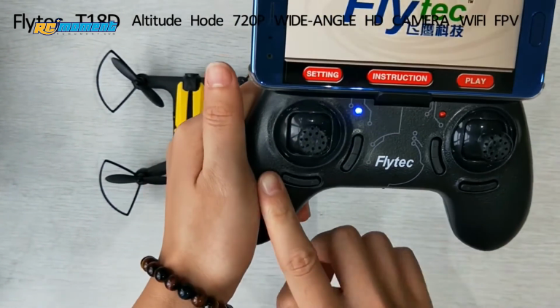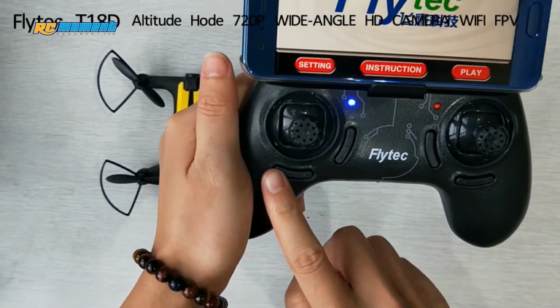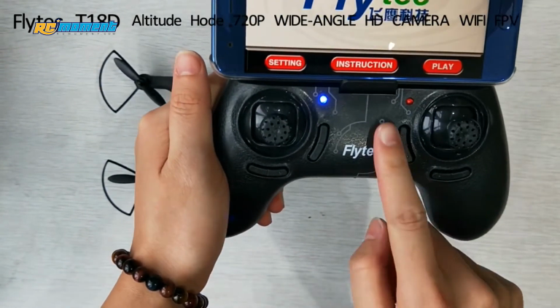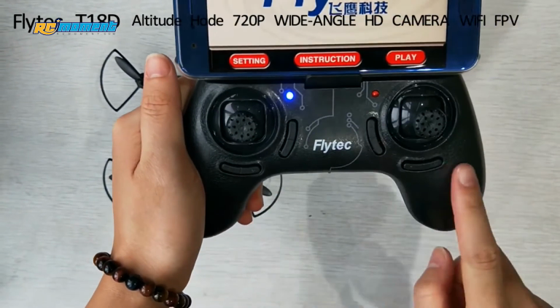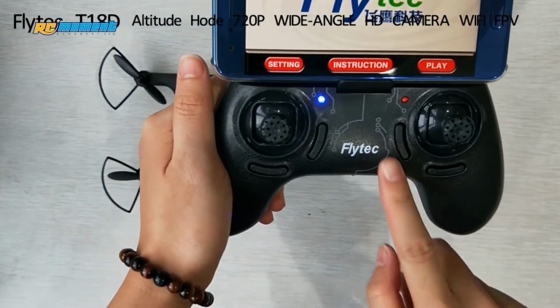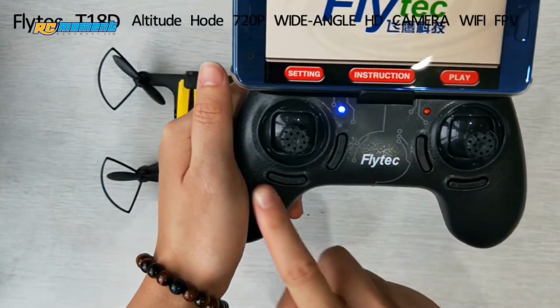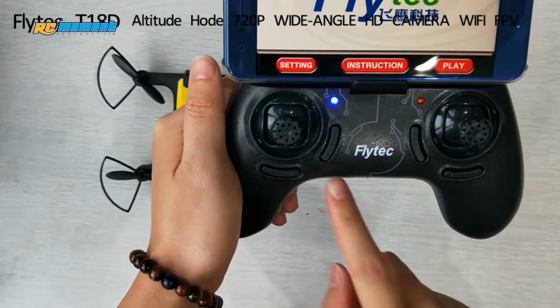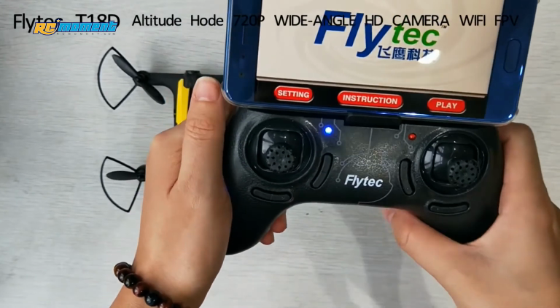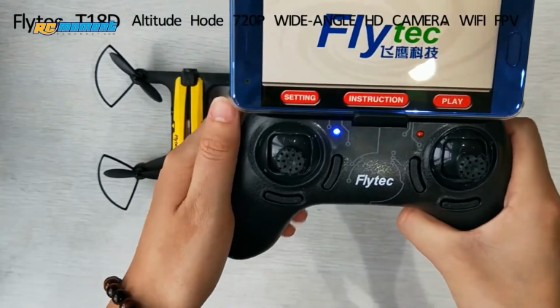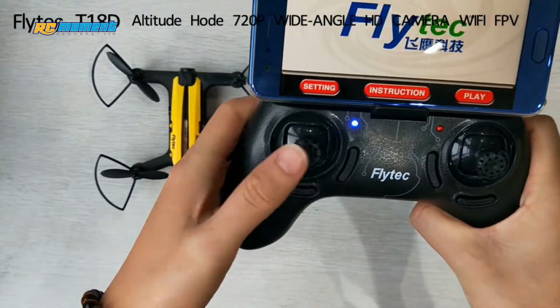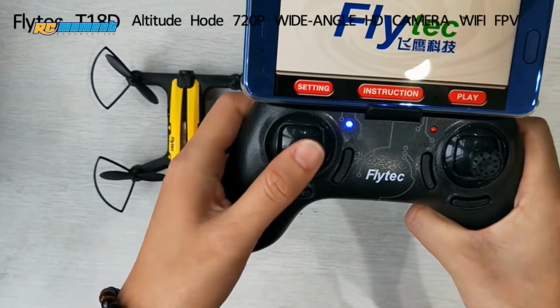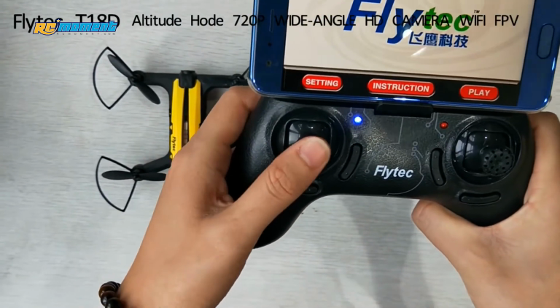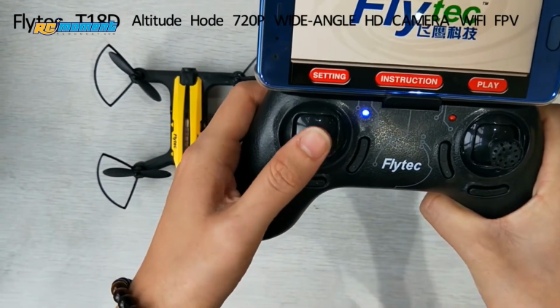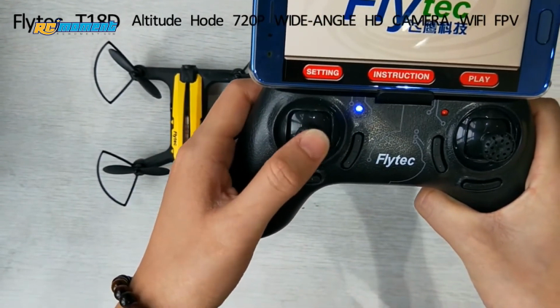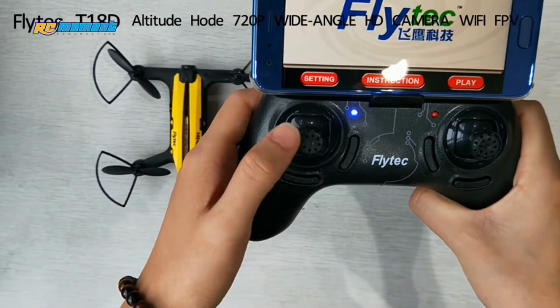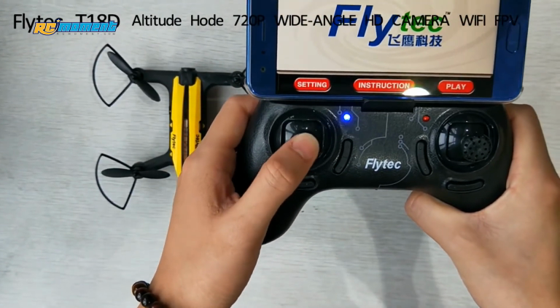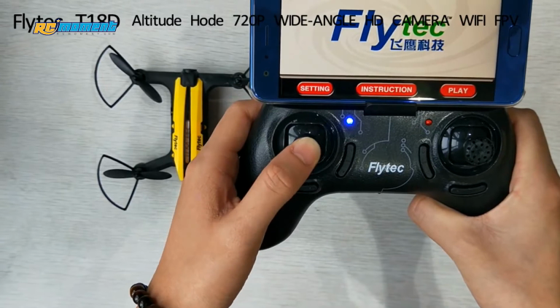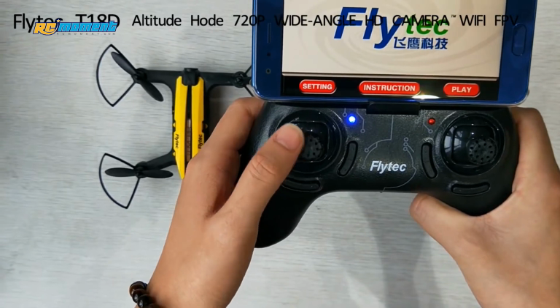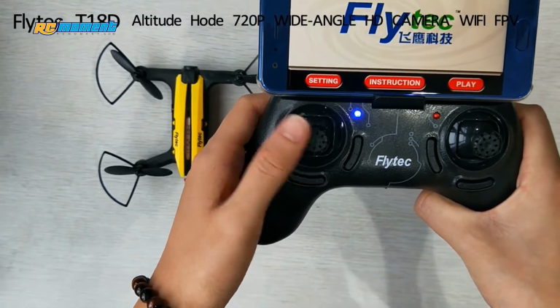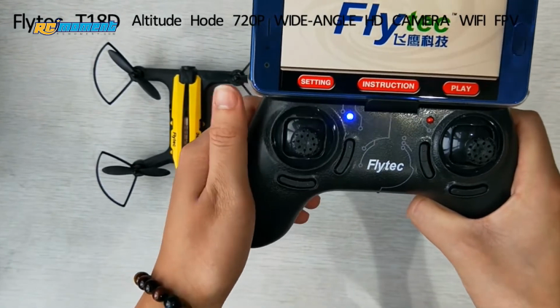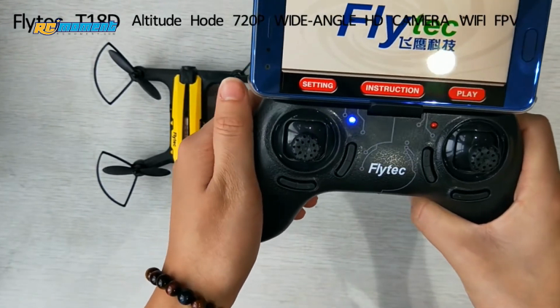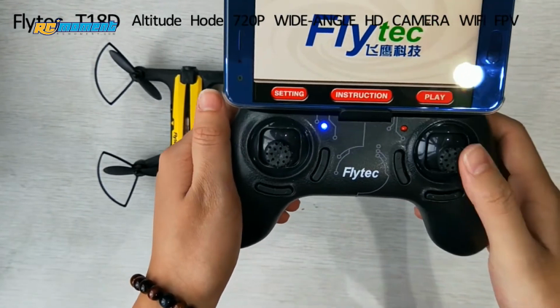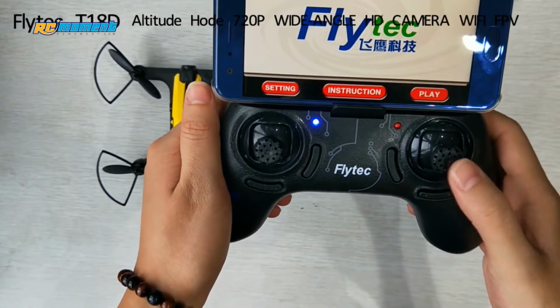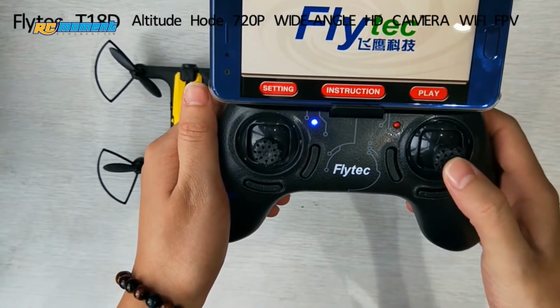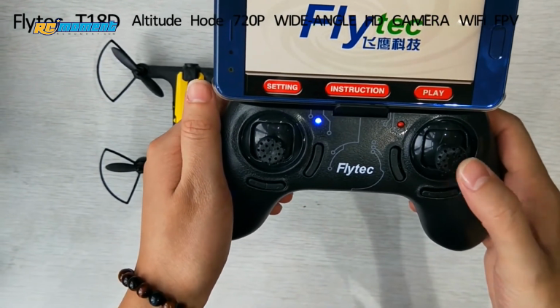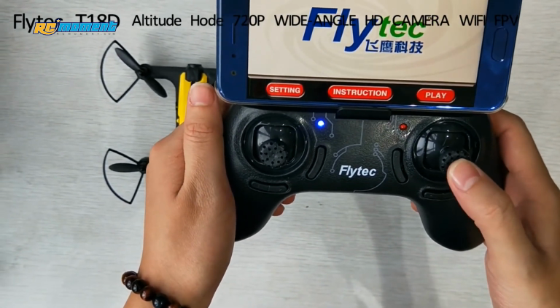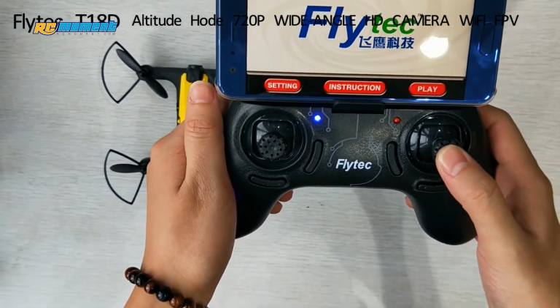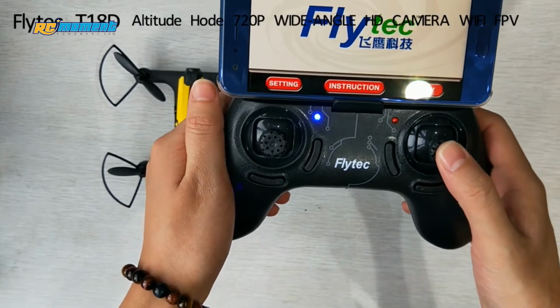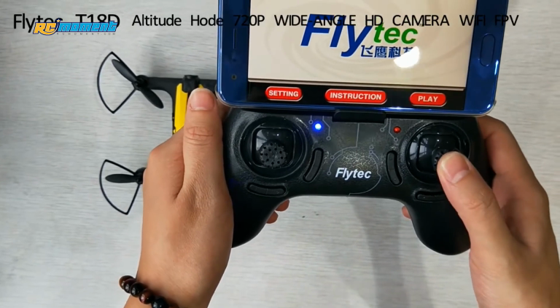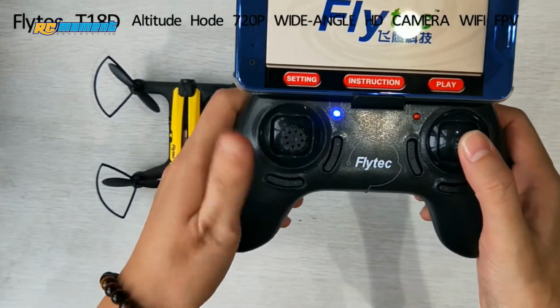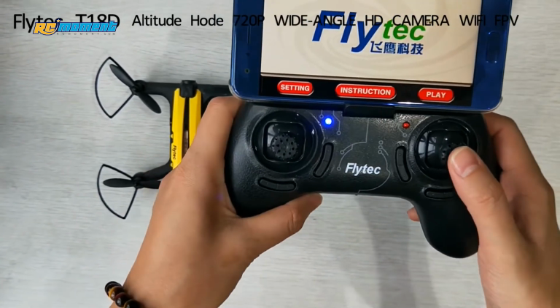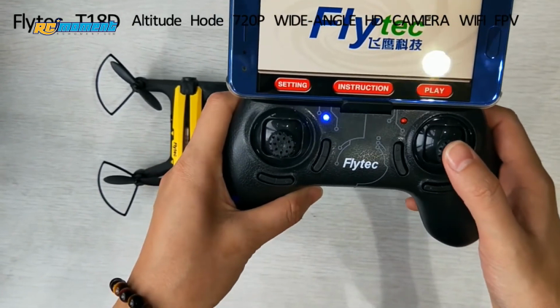The left buttons are trimmer buttons. Press on this stick to choose different rates, and press on this stick to make a flip.